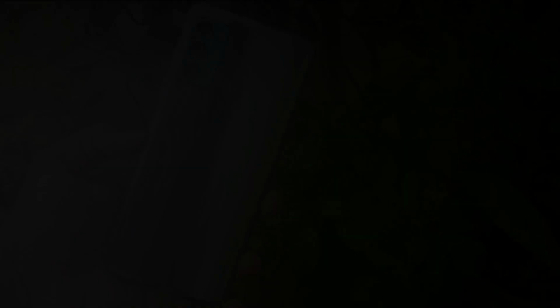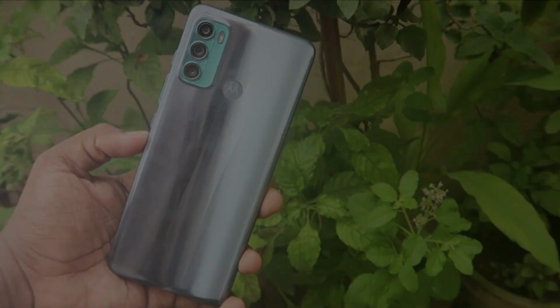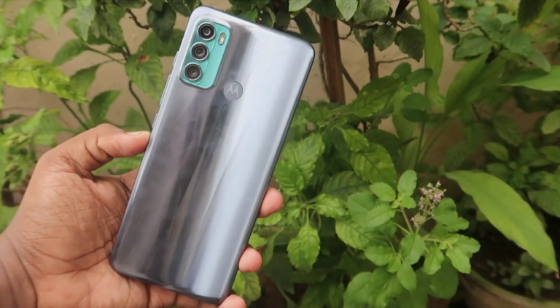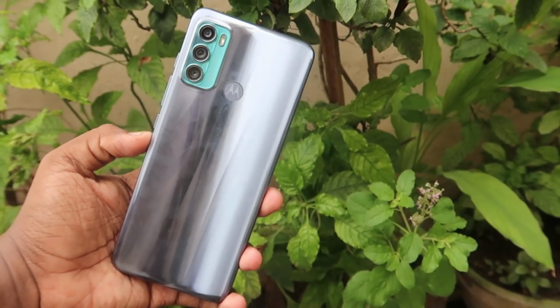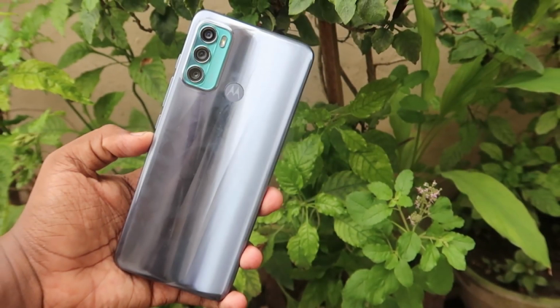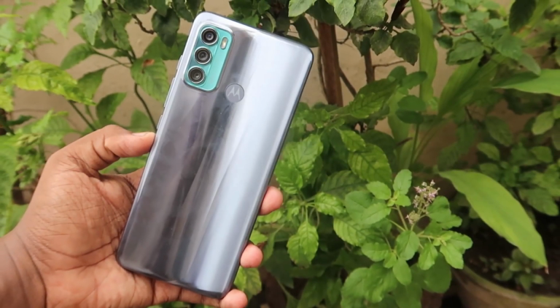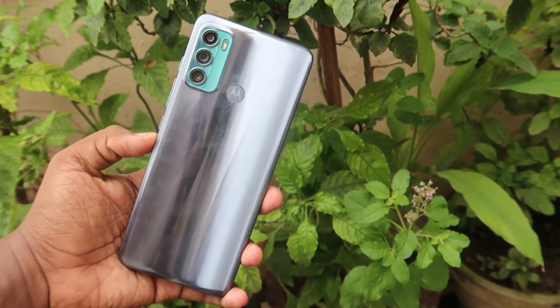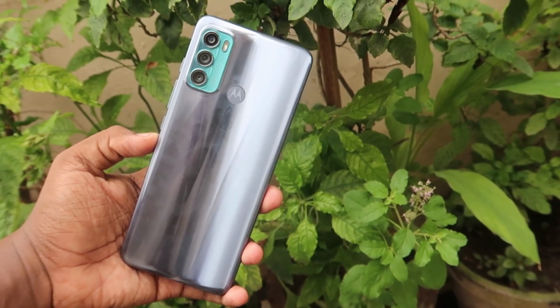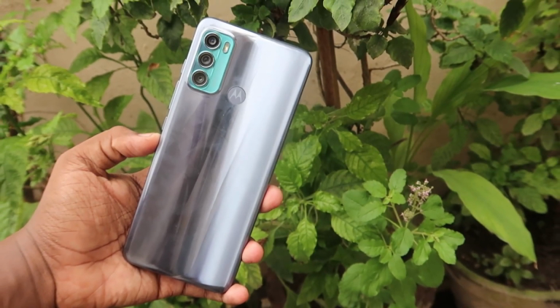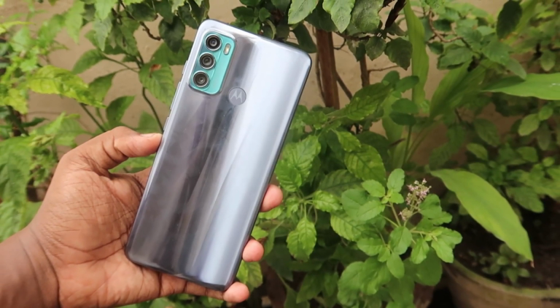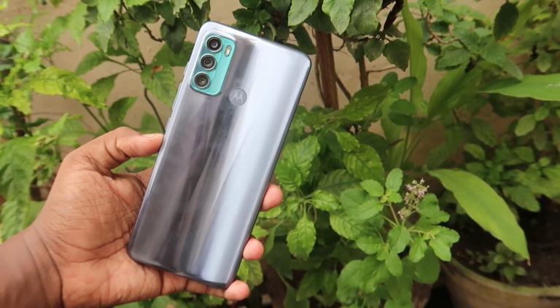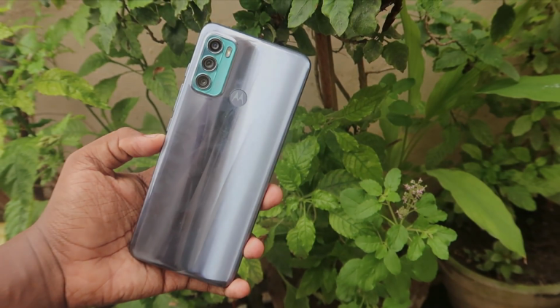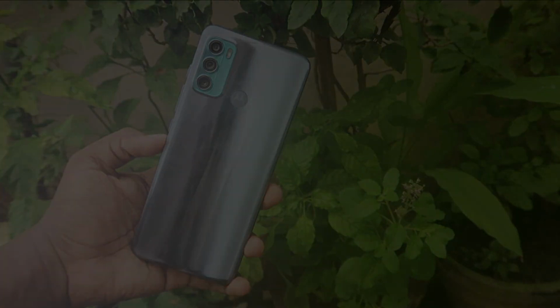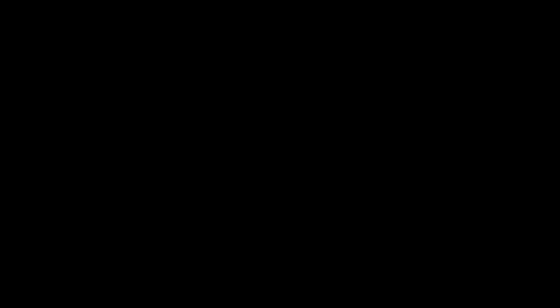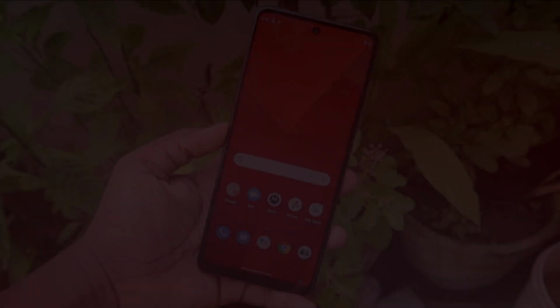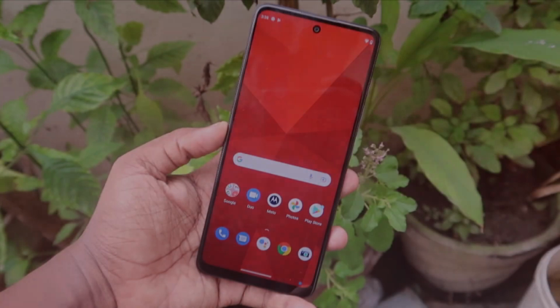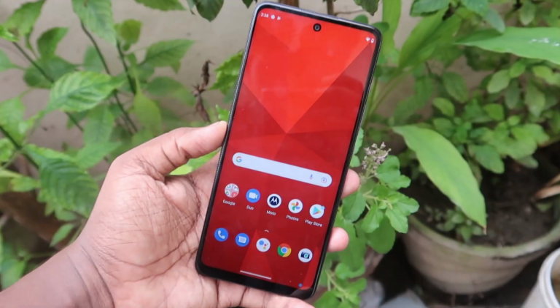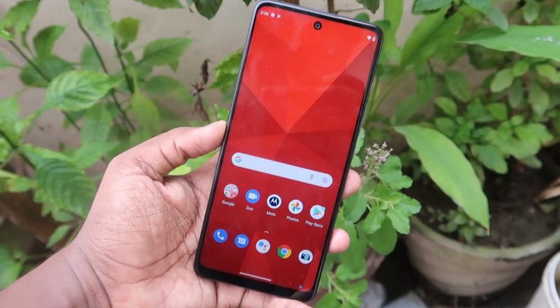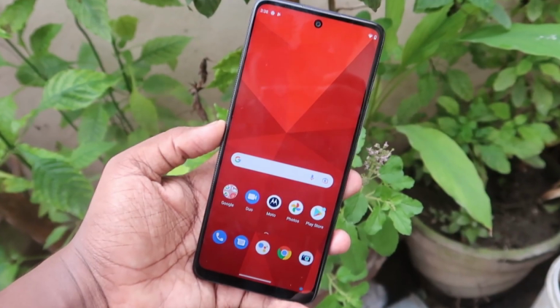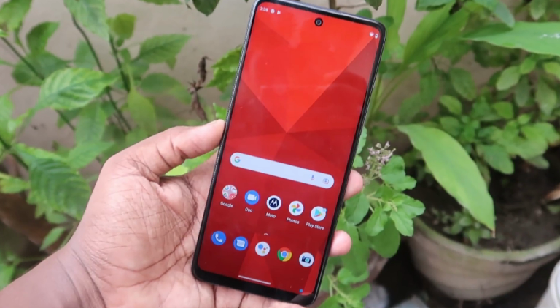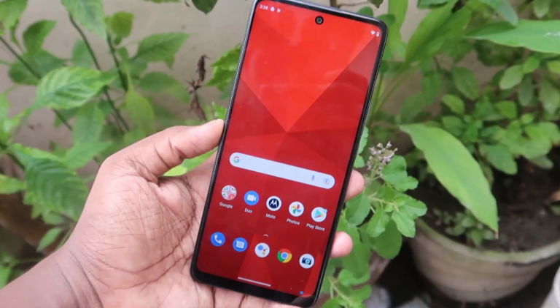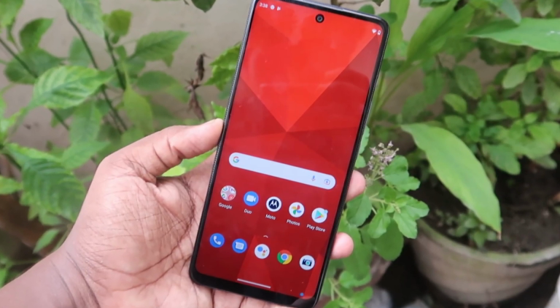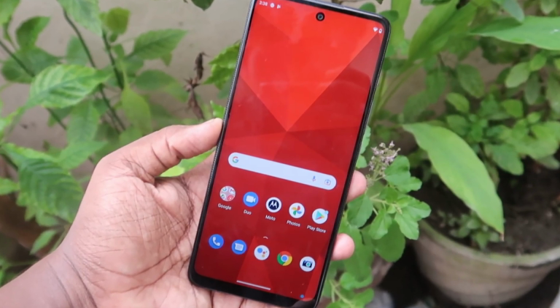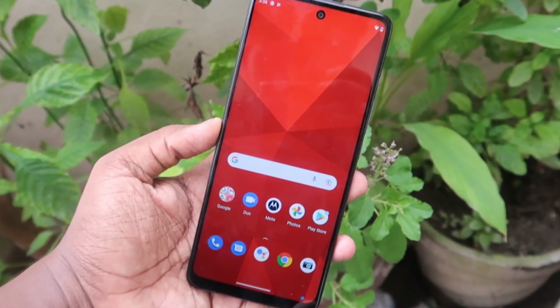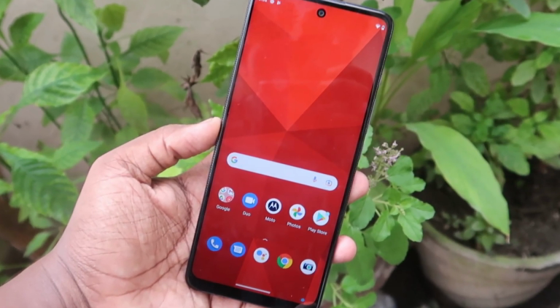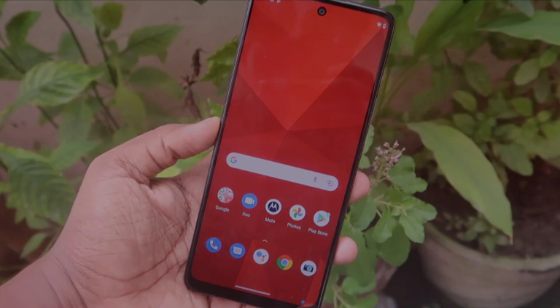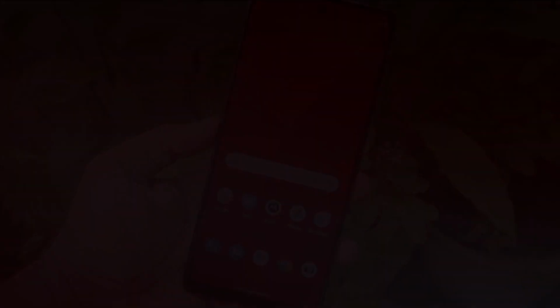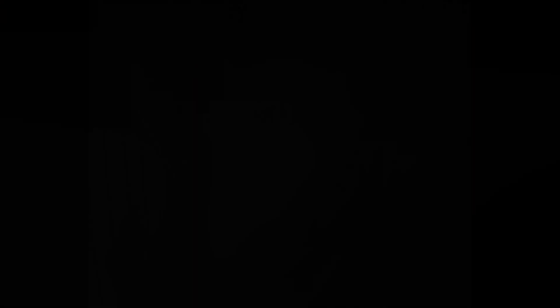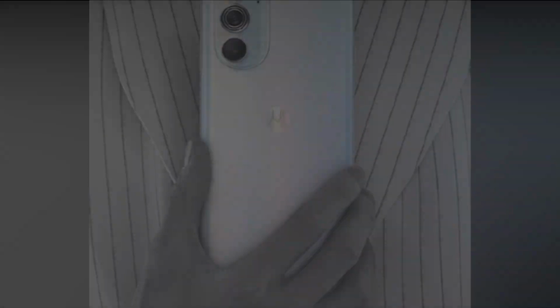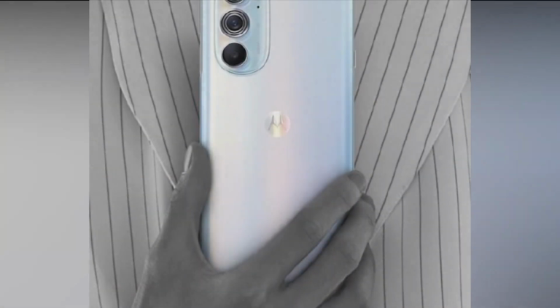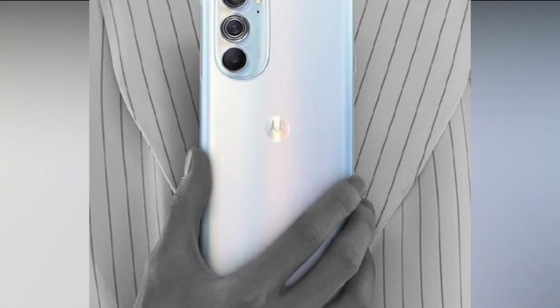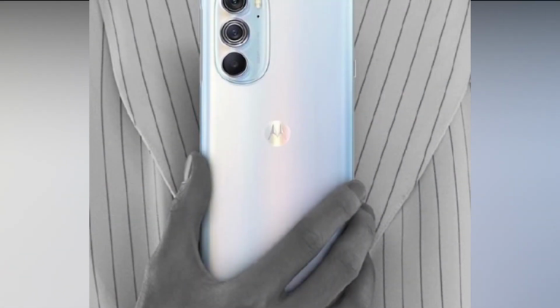Hey guys, welcome back to the channel. Motorola is now on the smartphone wear level. Motorola Edge X30 is launched in China.